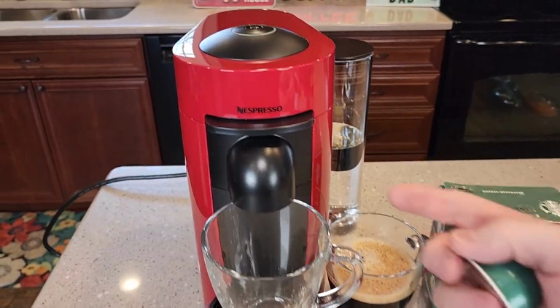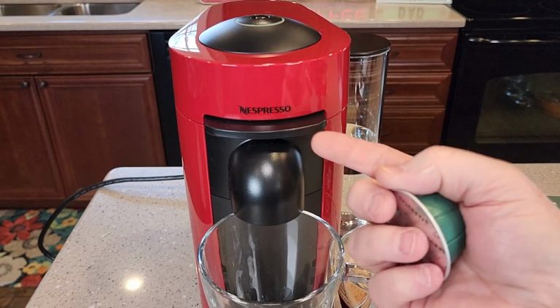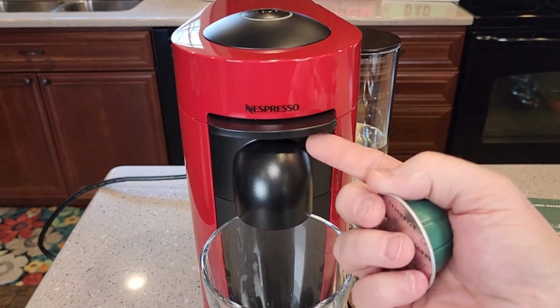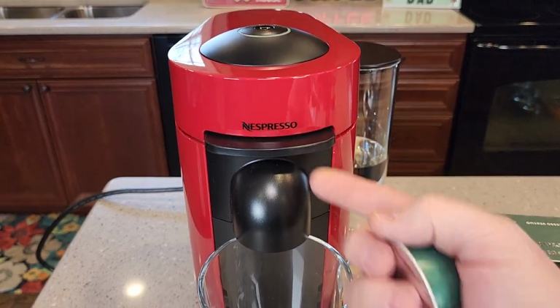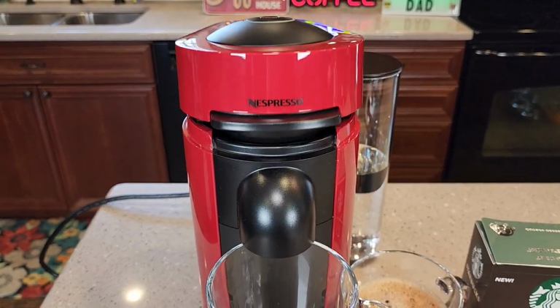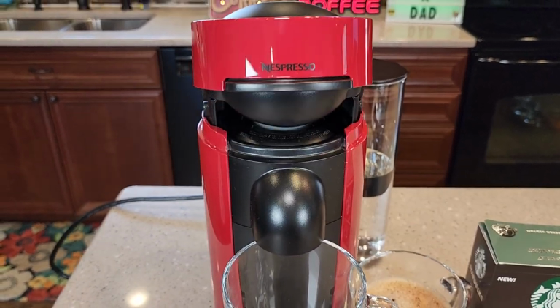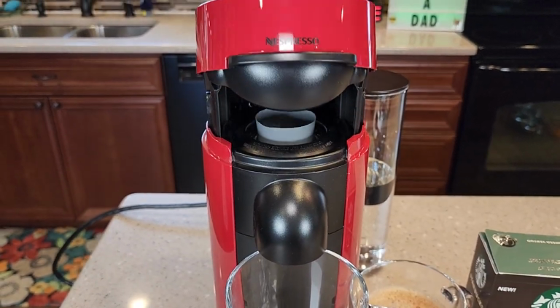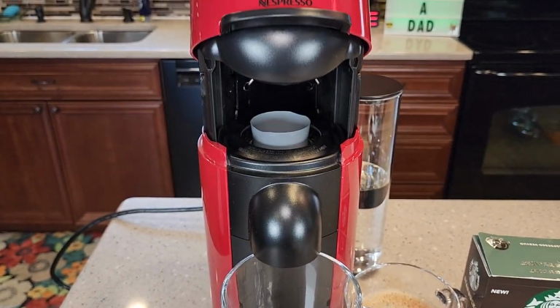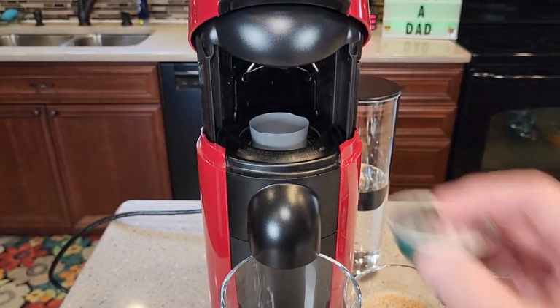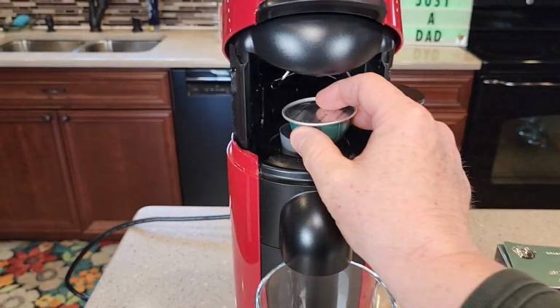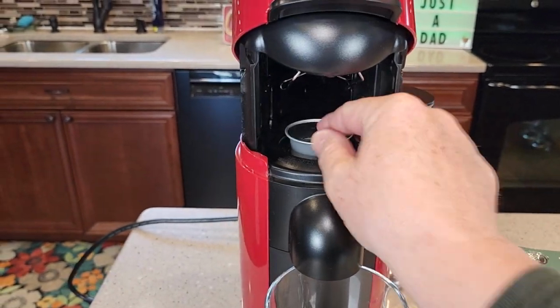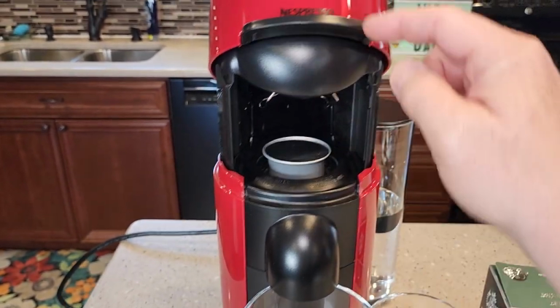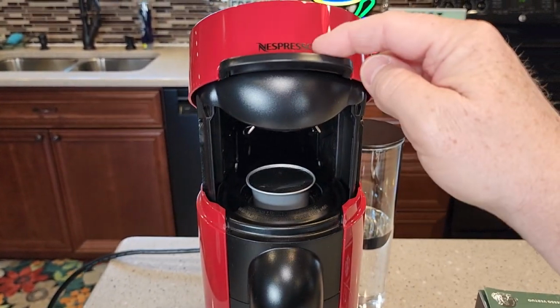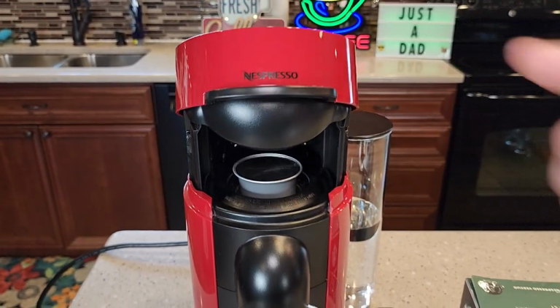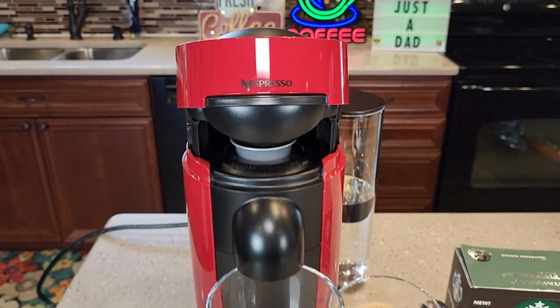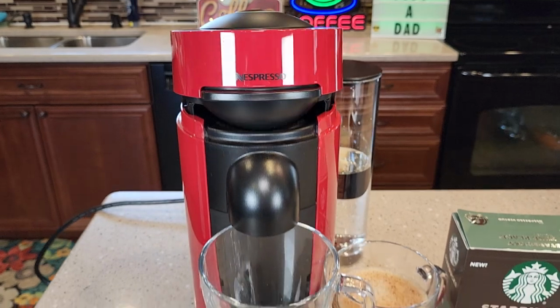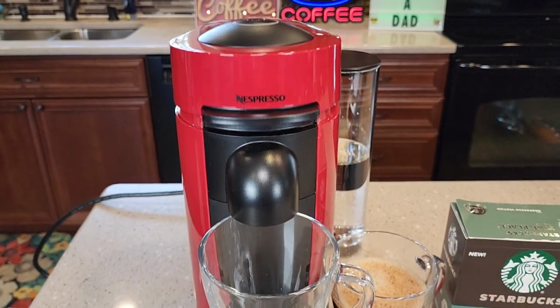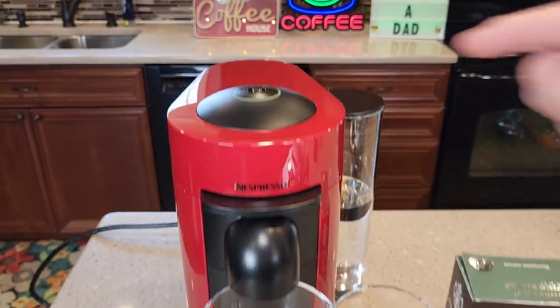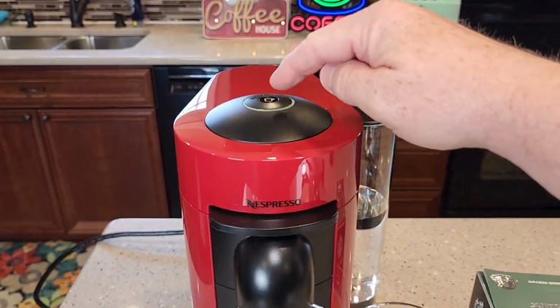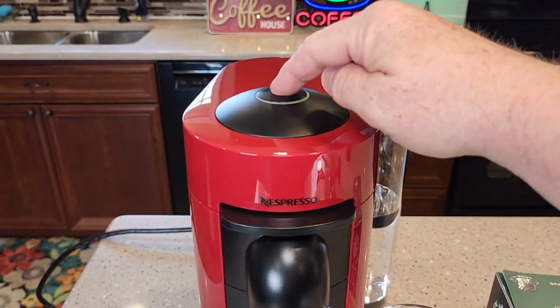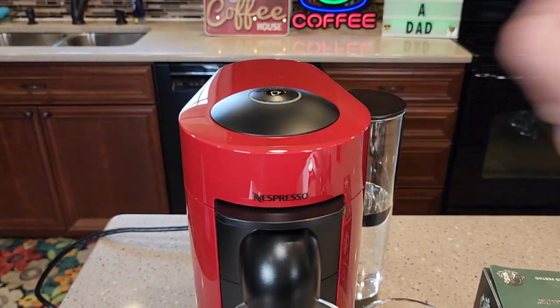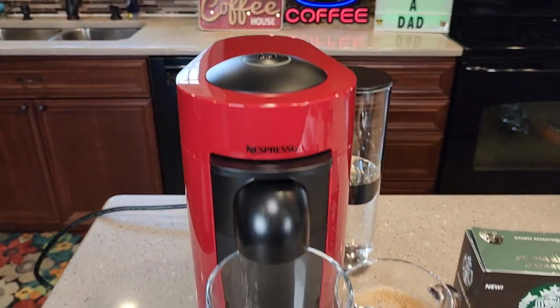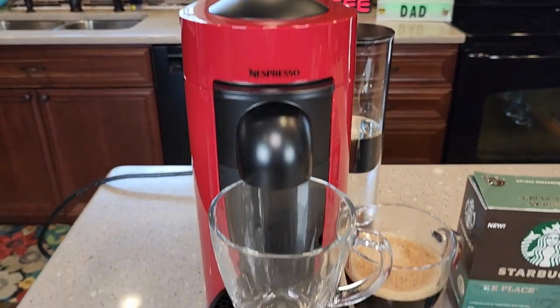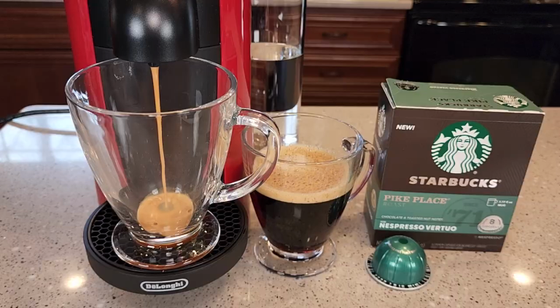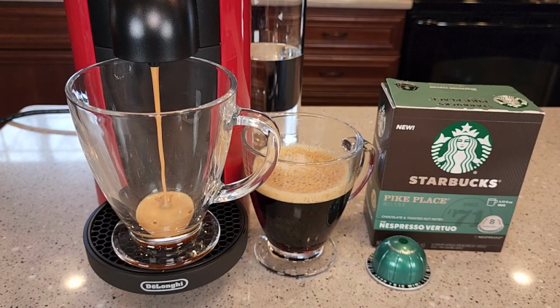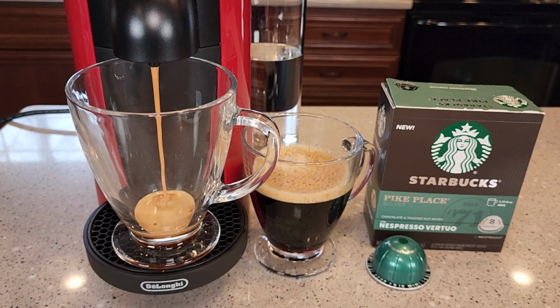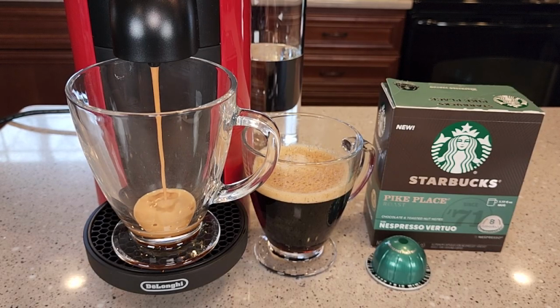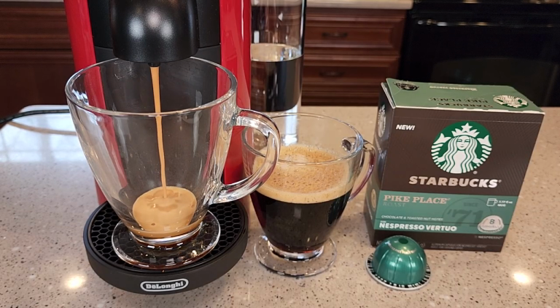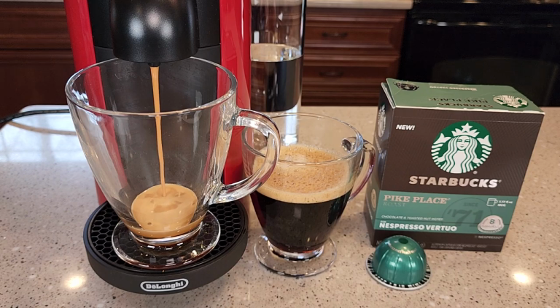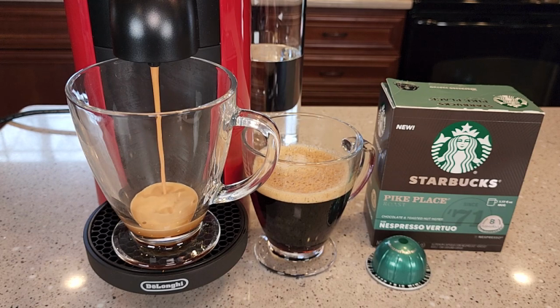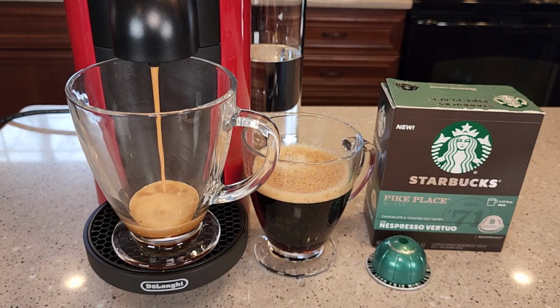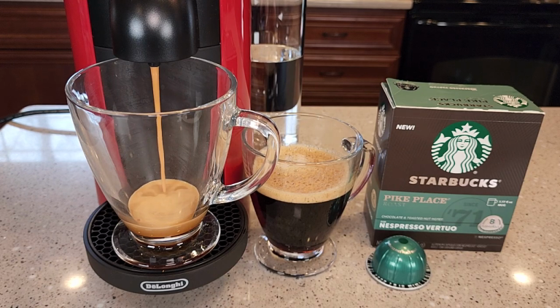So let's put the pod in. You're simply going to press the button up, place the pod in there, hit the button down, then hit the brew button.